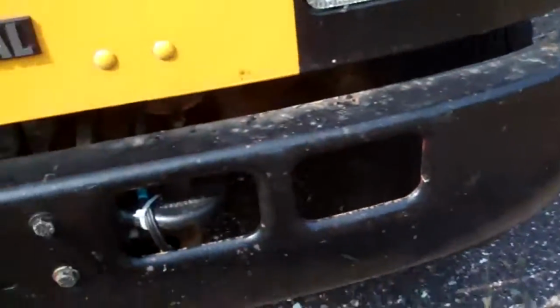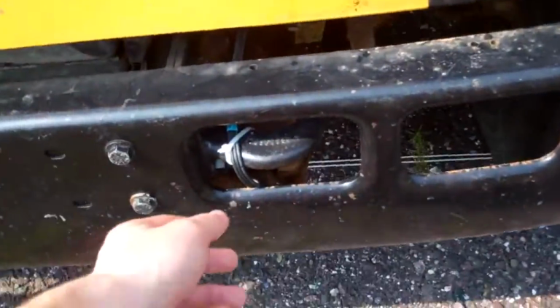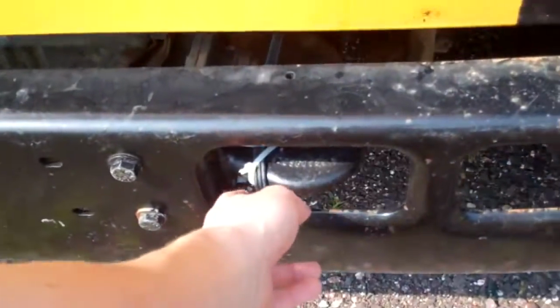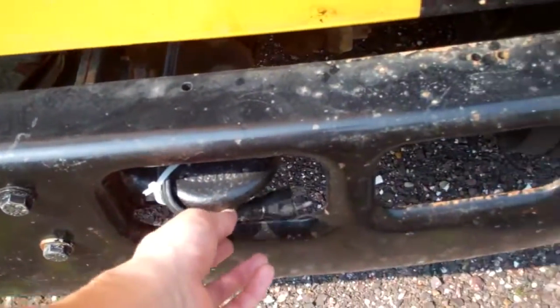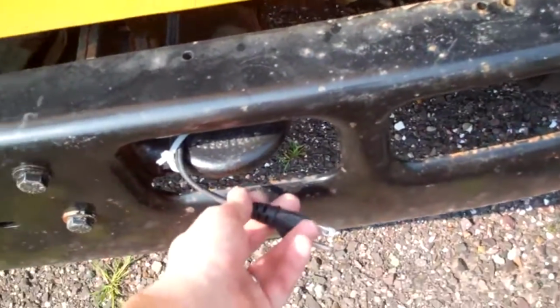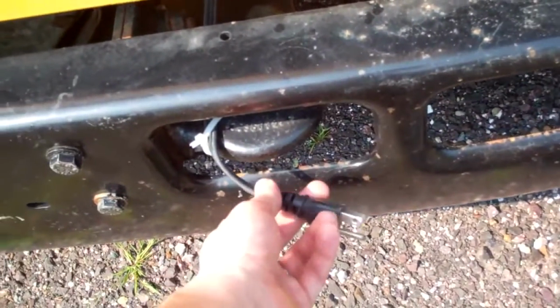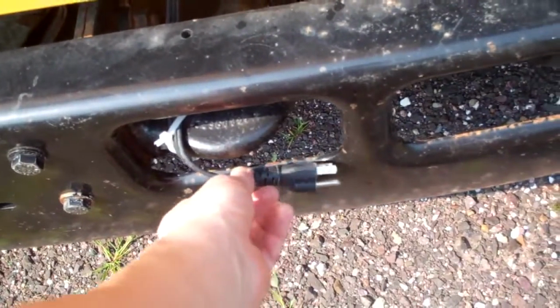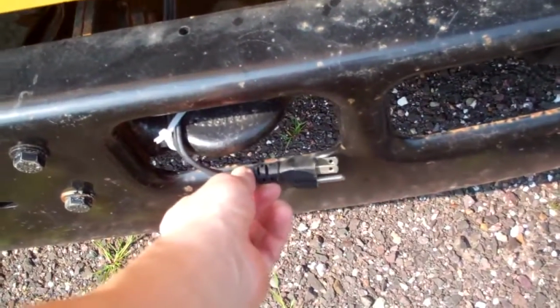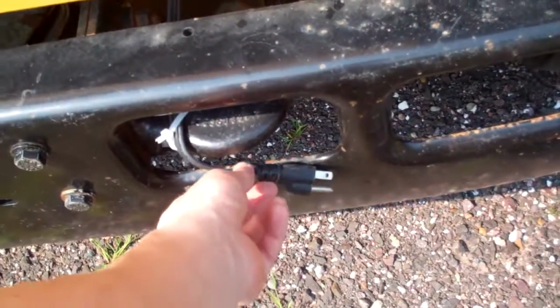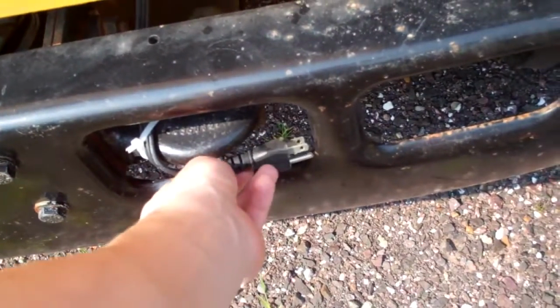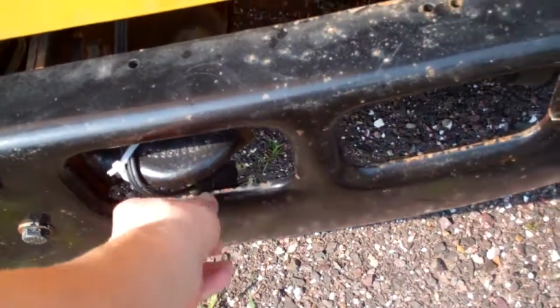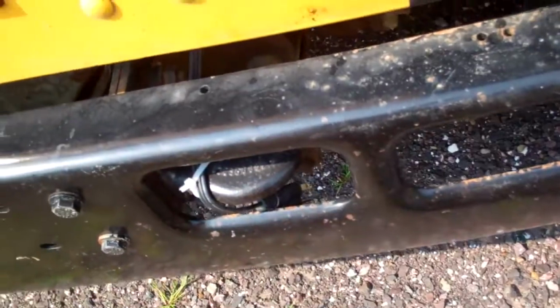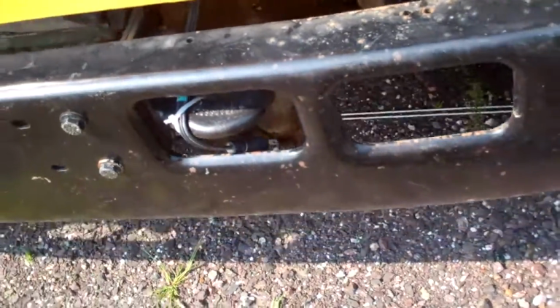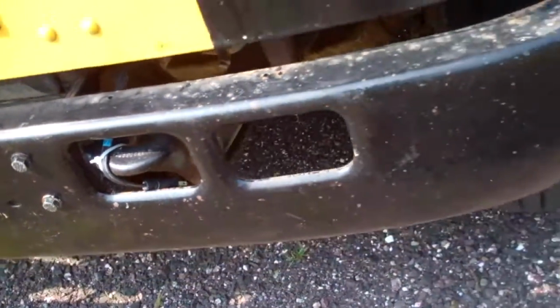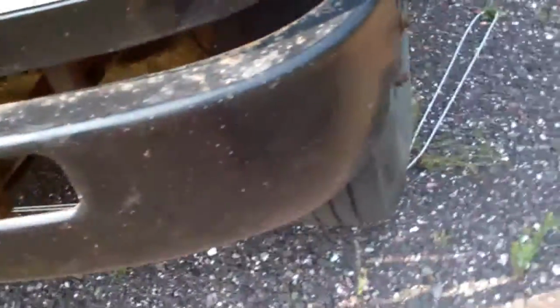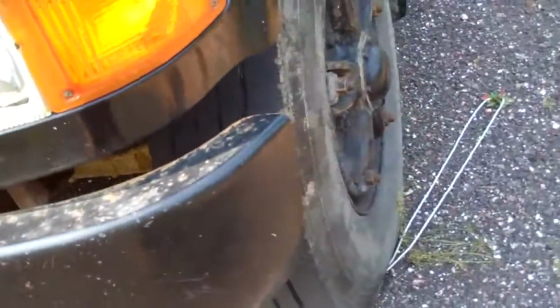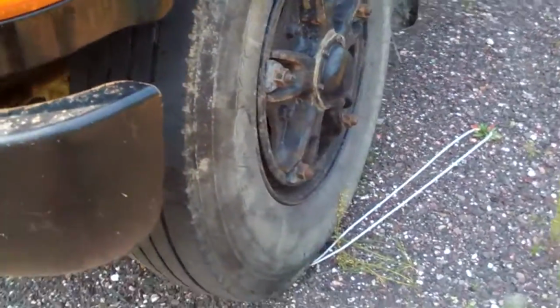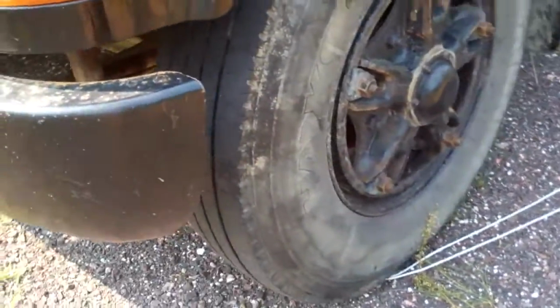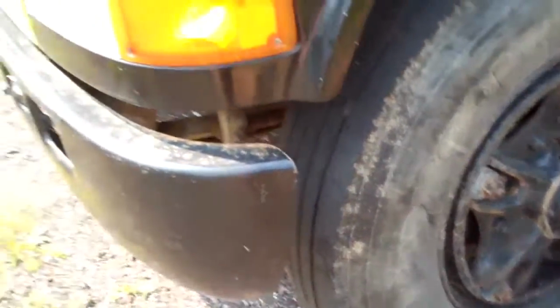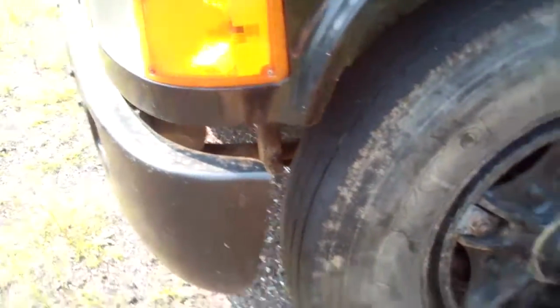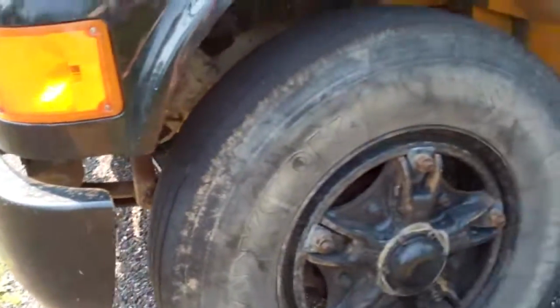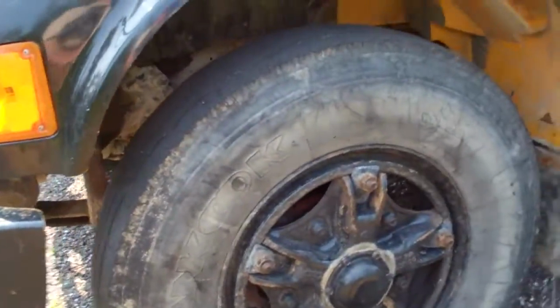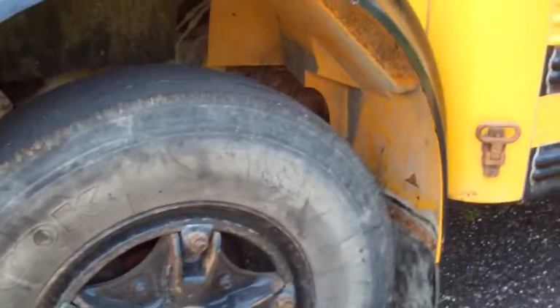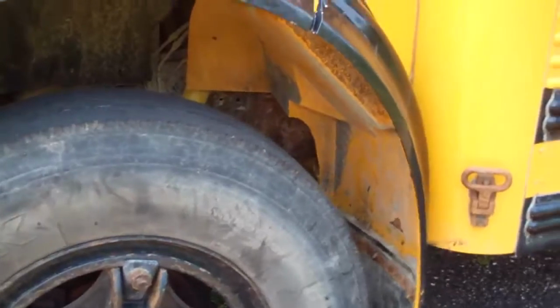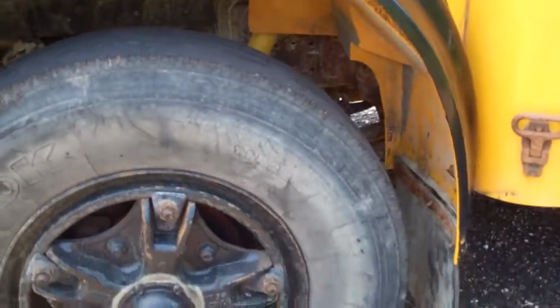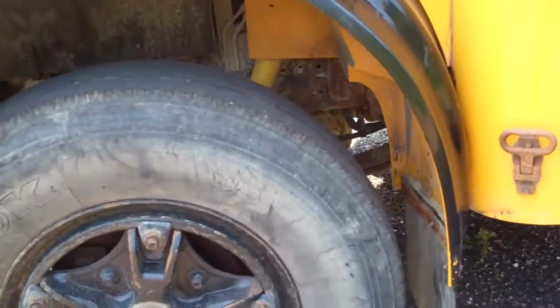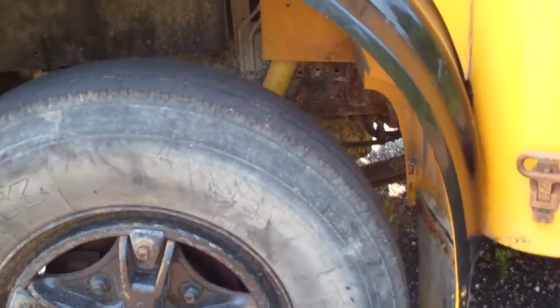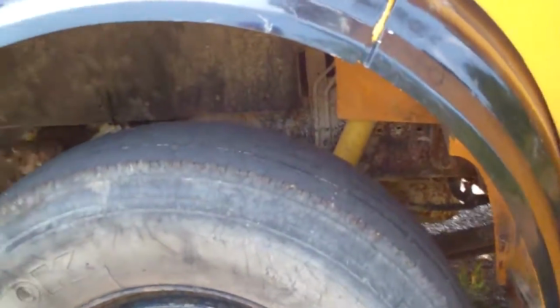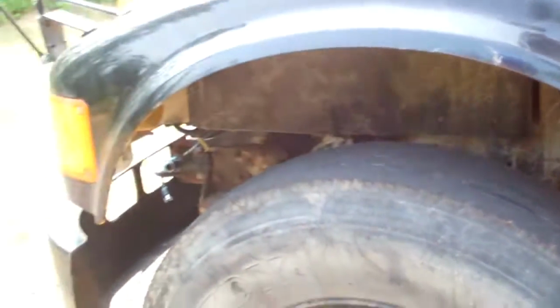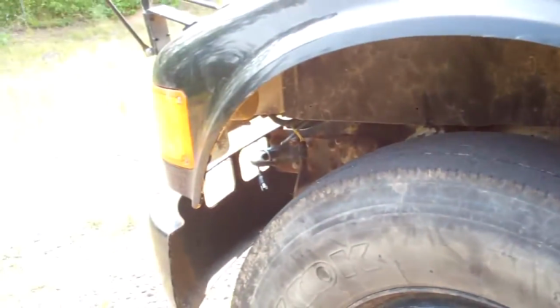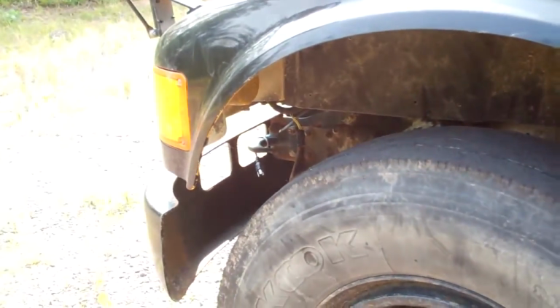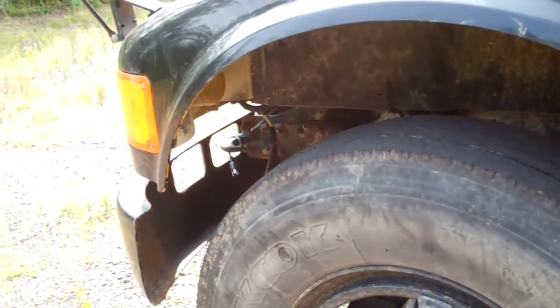Here's the engine block heater, which probably runs off 120V AC. Unless we get a generator, I don't know if we'd really be able to use it.